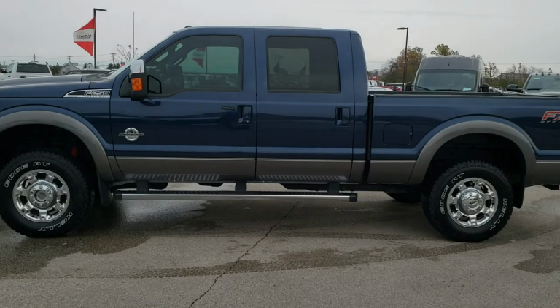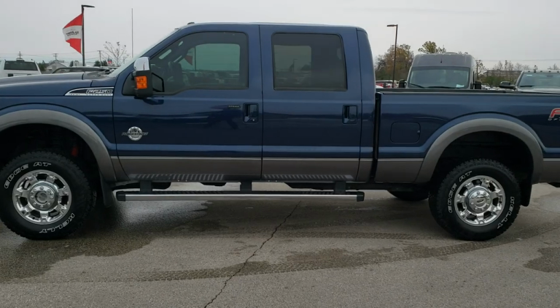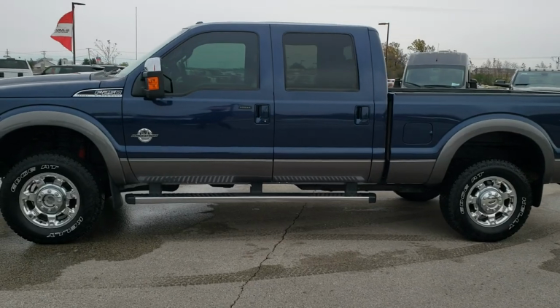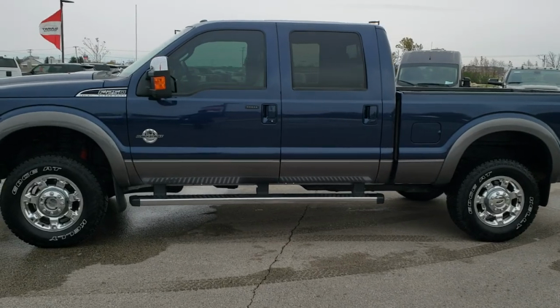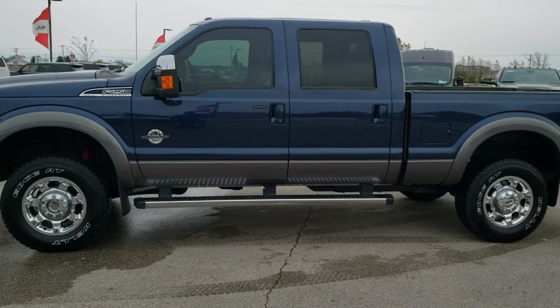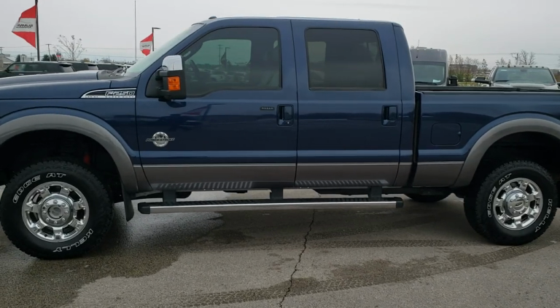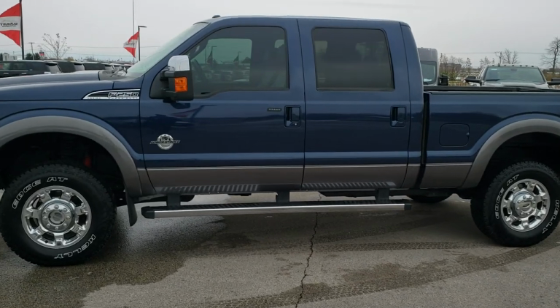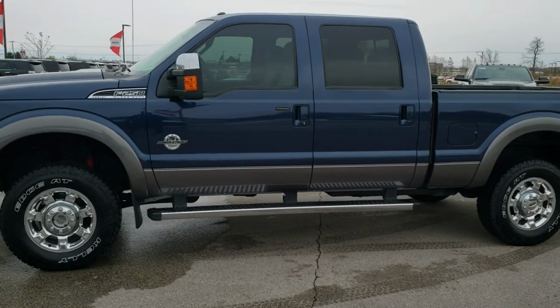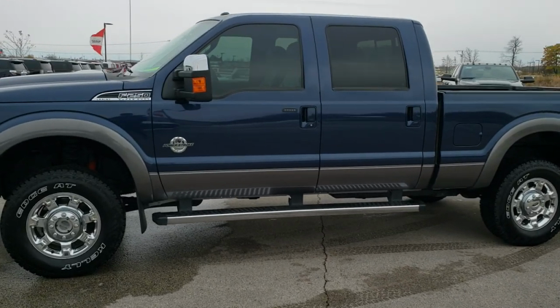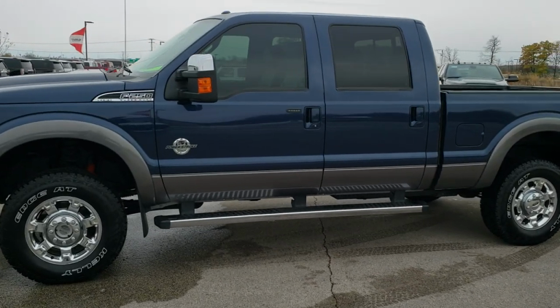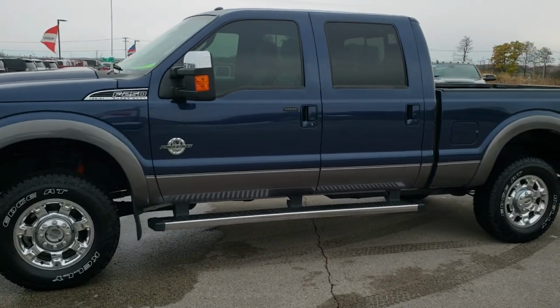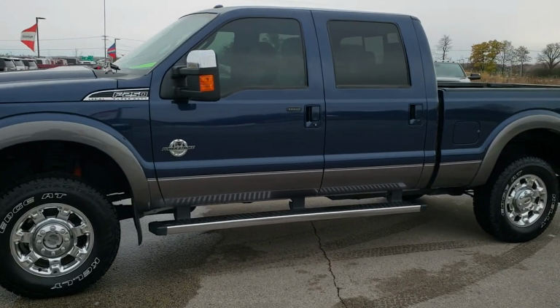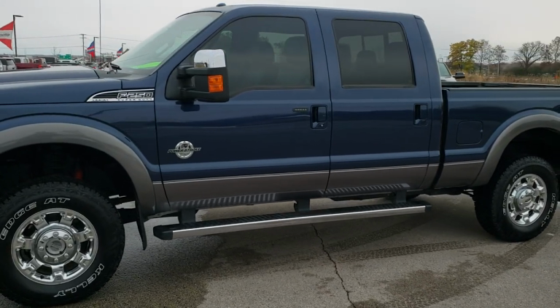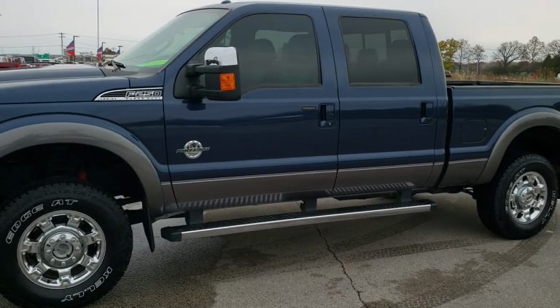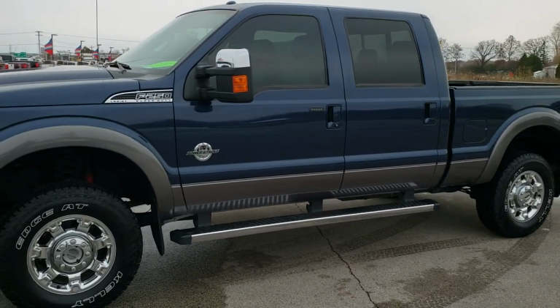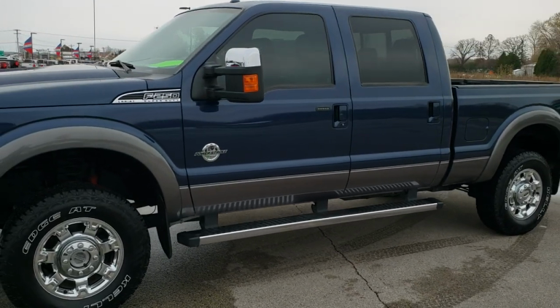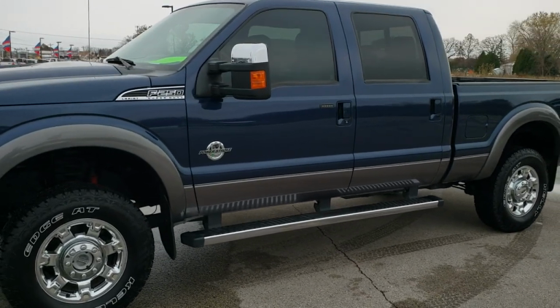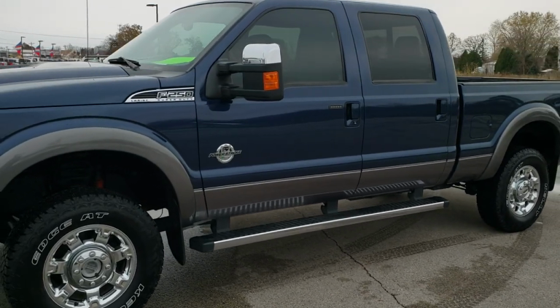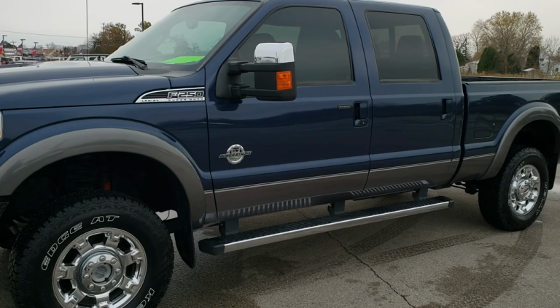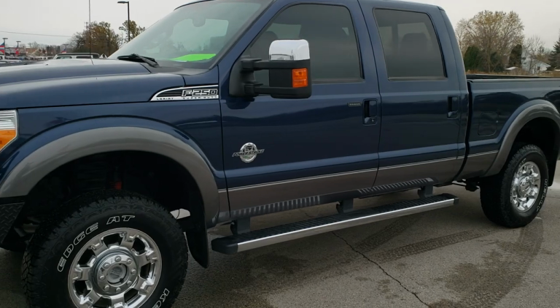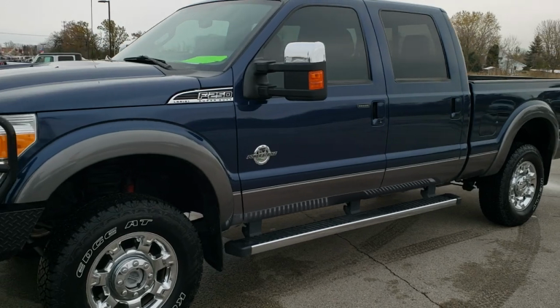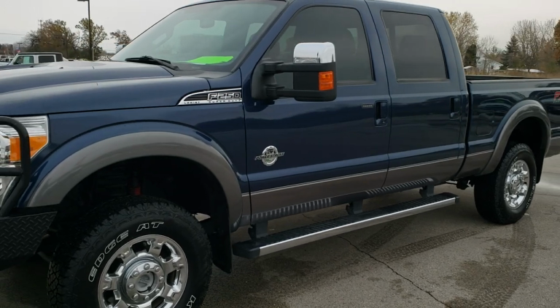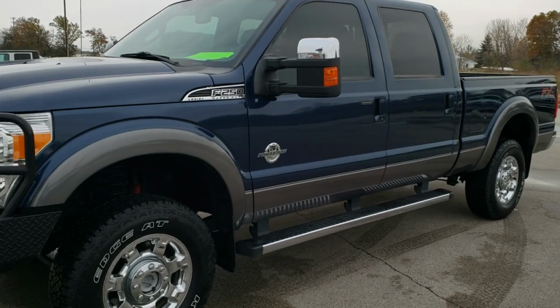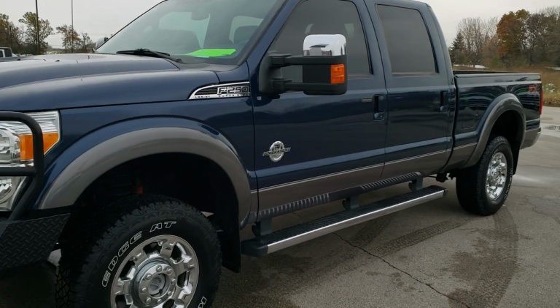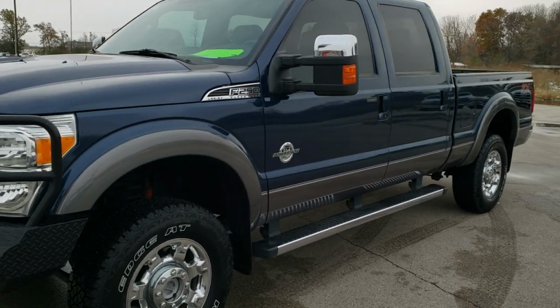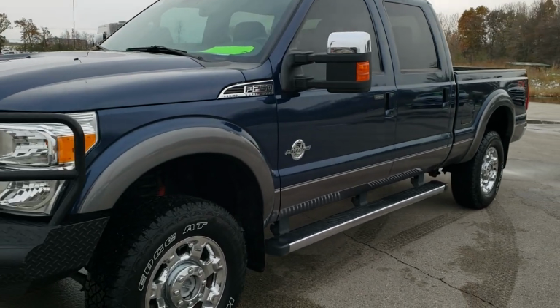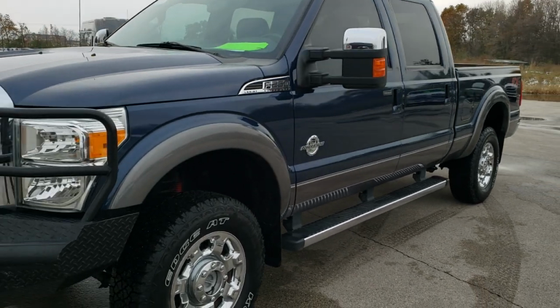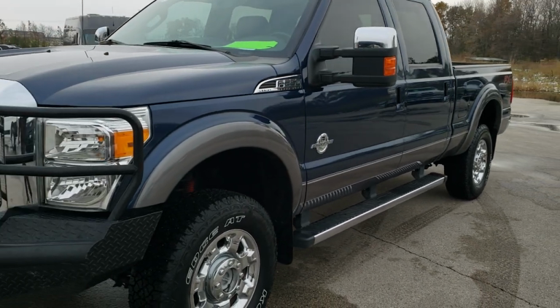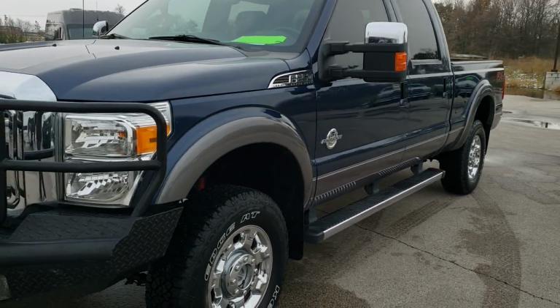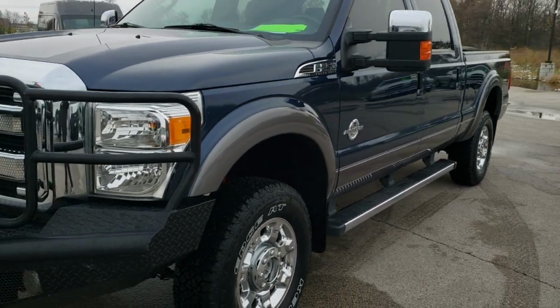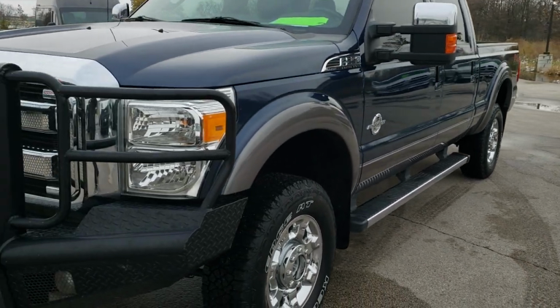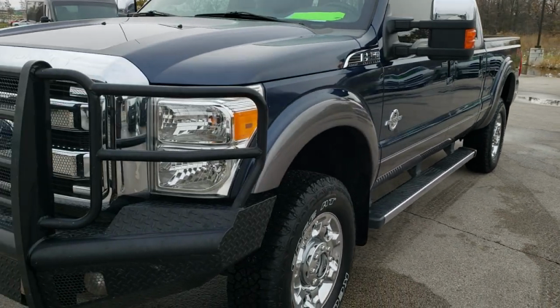This is stock number 10372. We are here at Summit Automotive in Fond du Lac, Wisconsin, your new and used heavy duty truck headquarters.